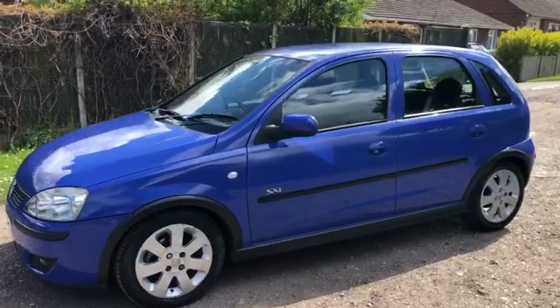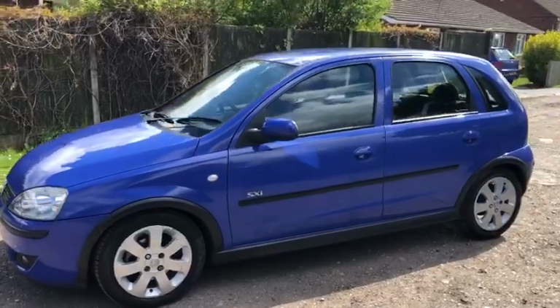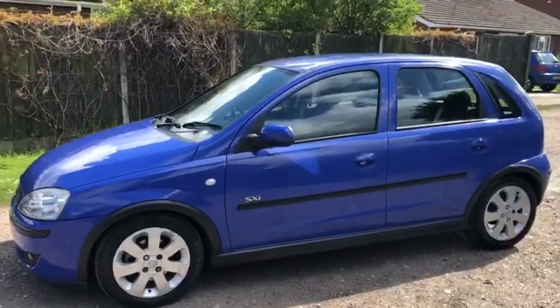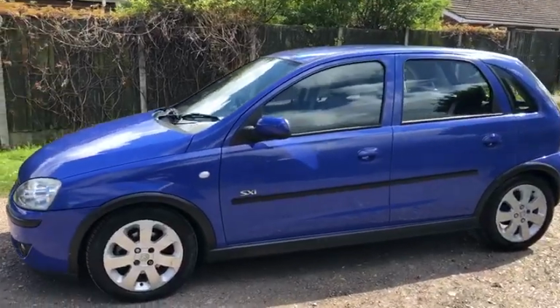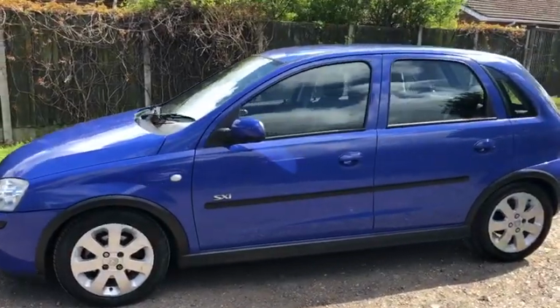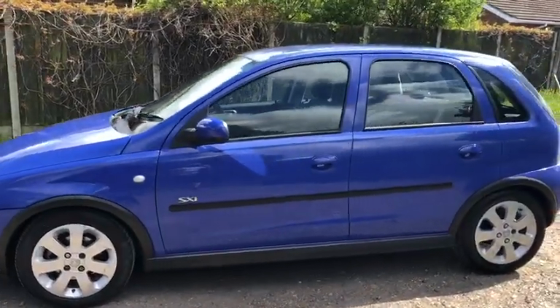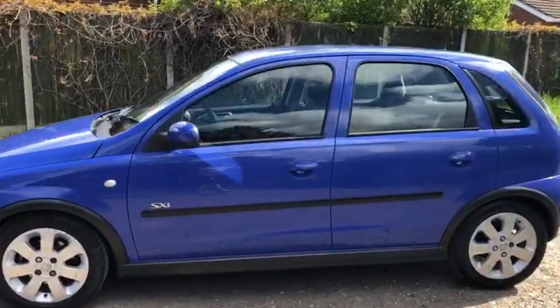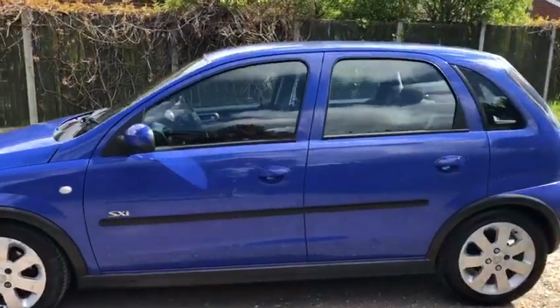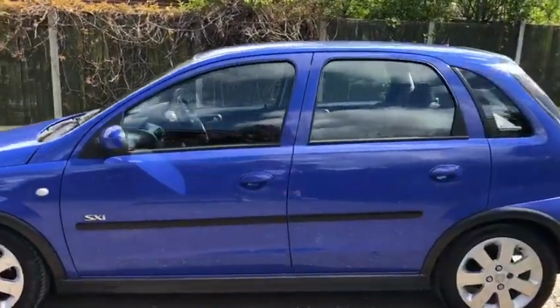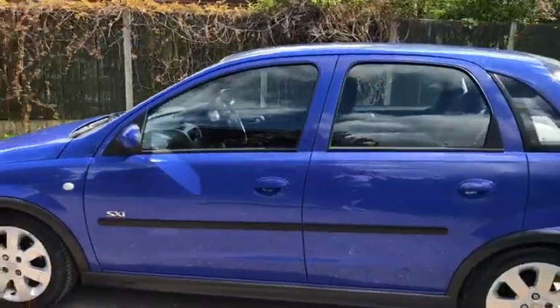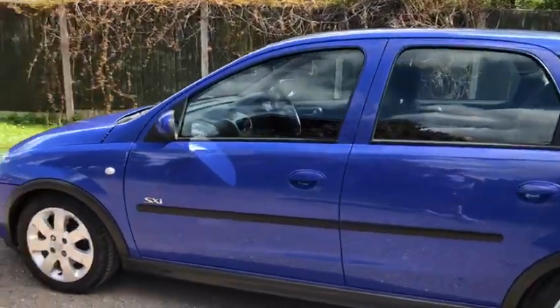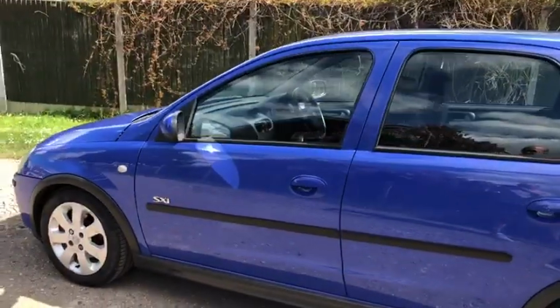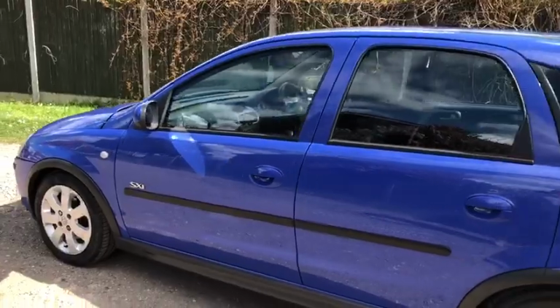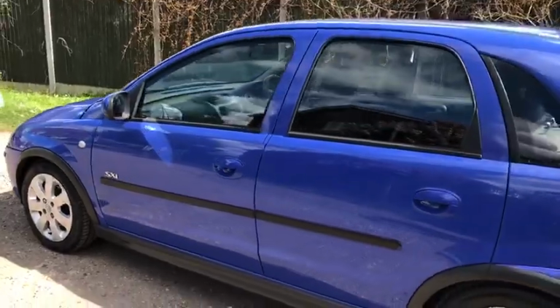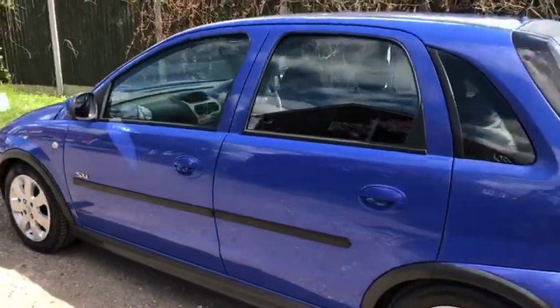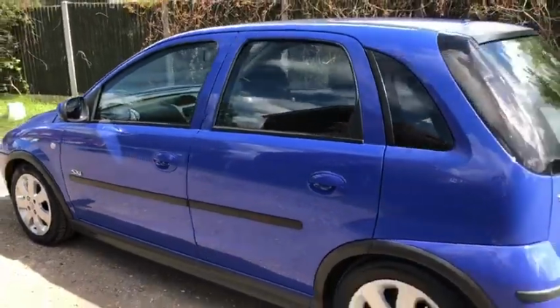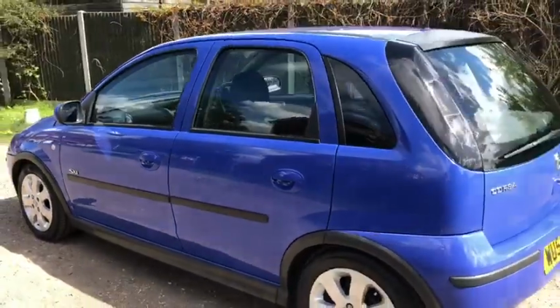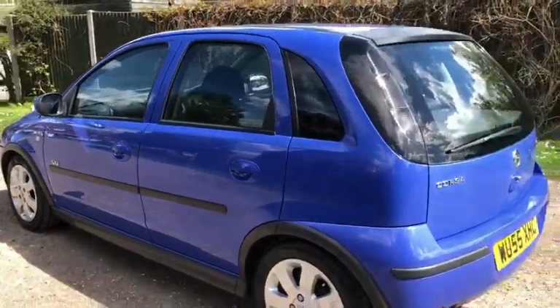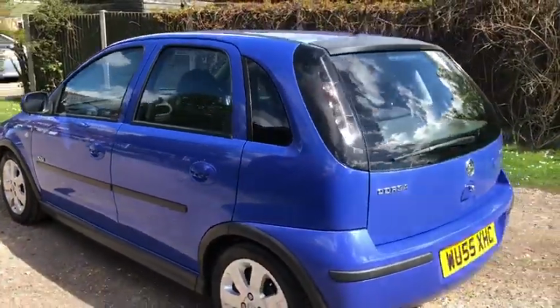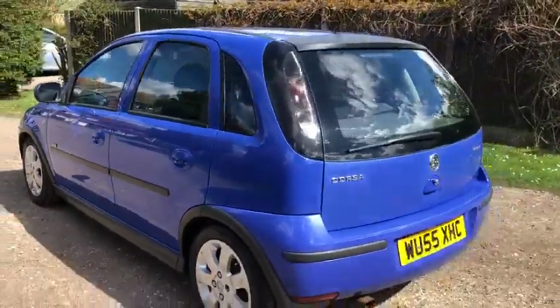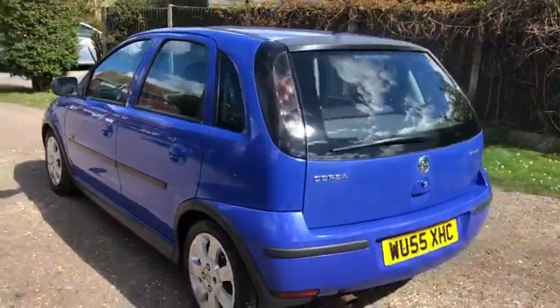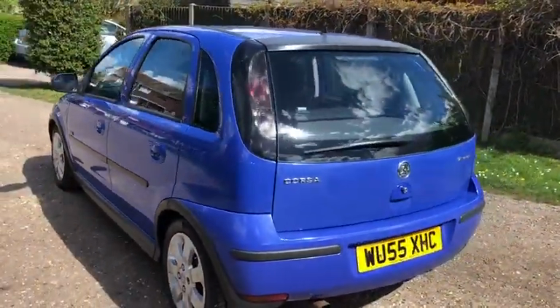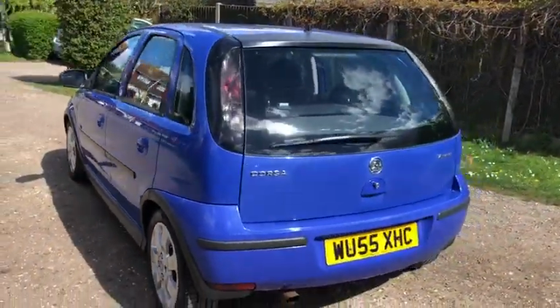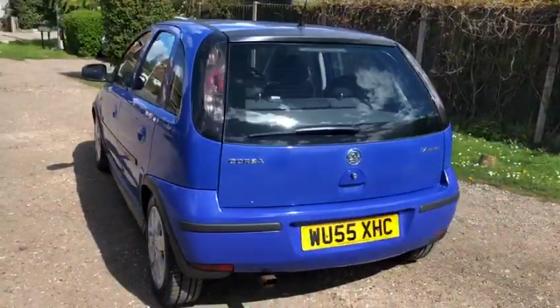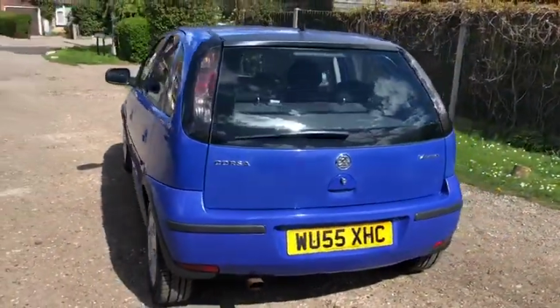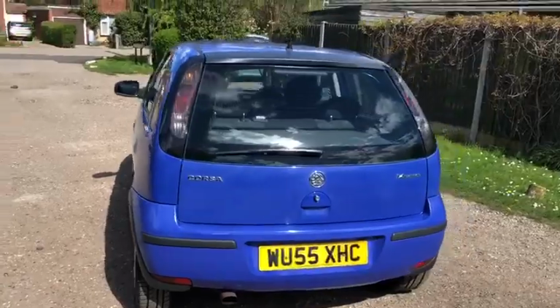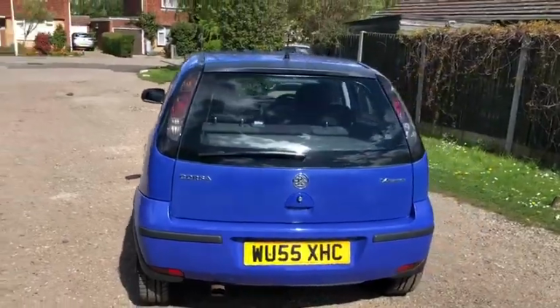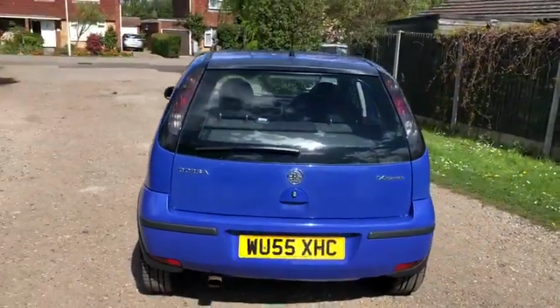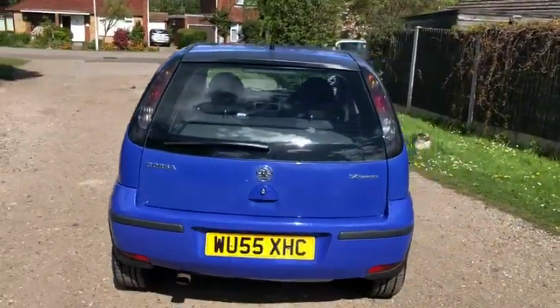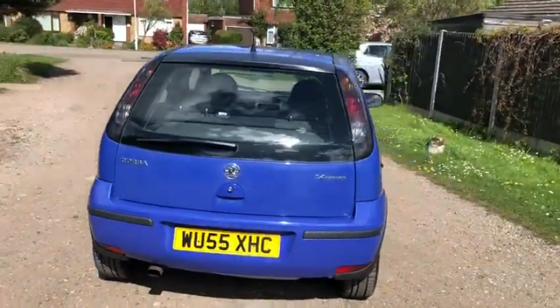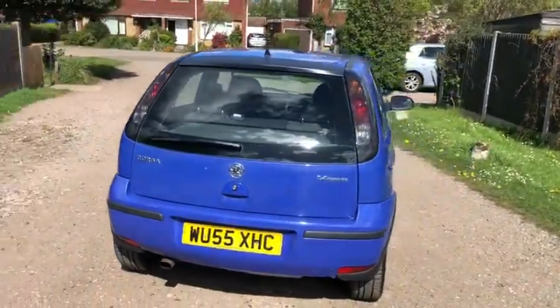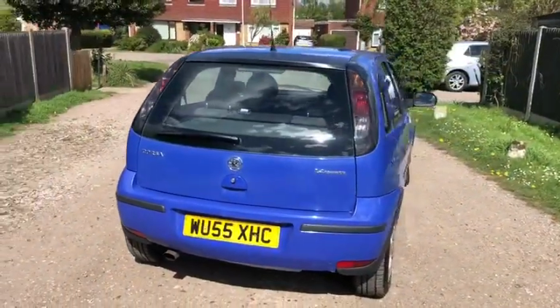Very nice wheels and tyres. You've got to see the inside — this car's not even been bad. It's come through a Vauxhall main agent in South London, WJ Kings.